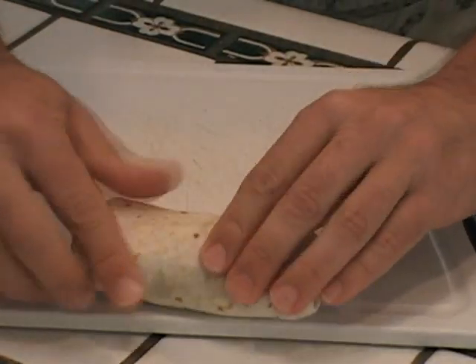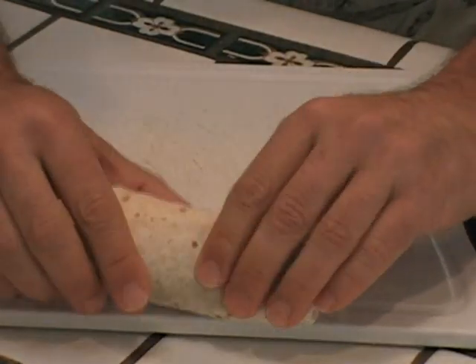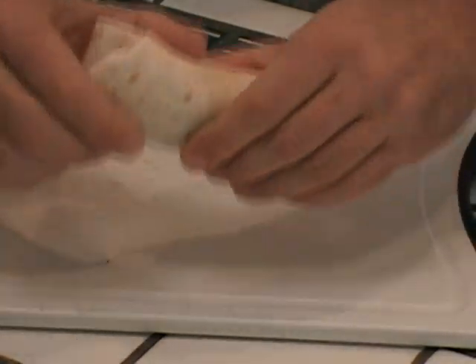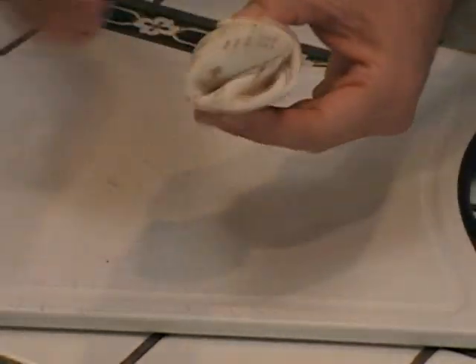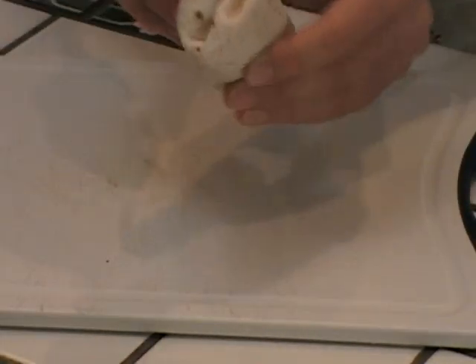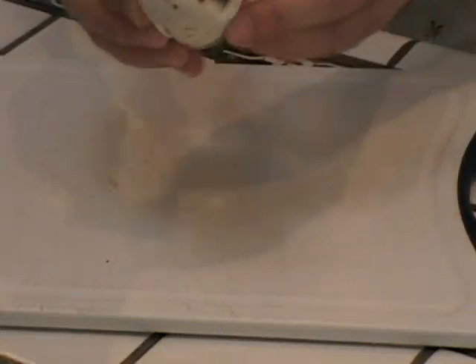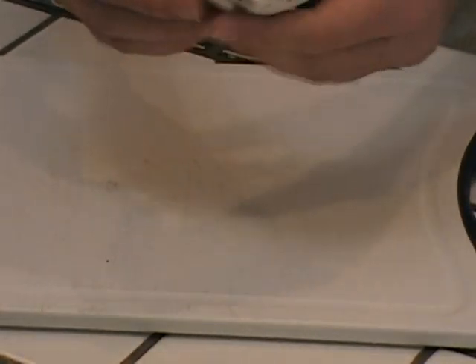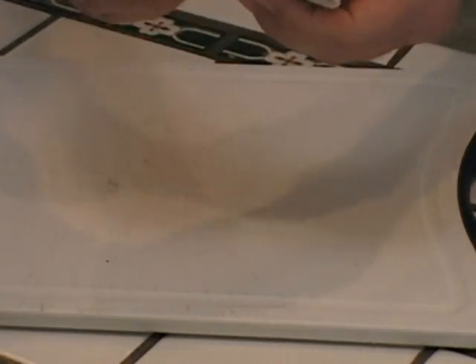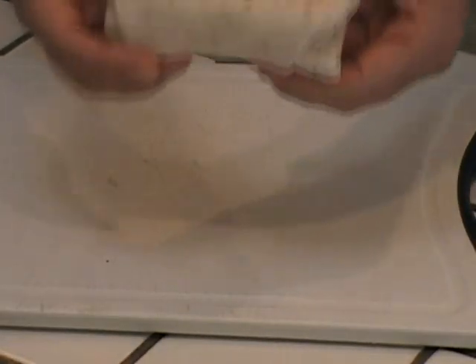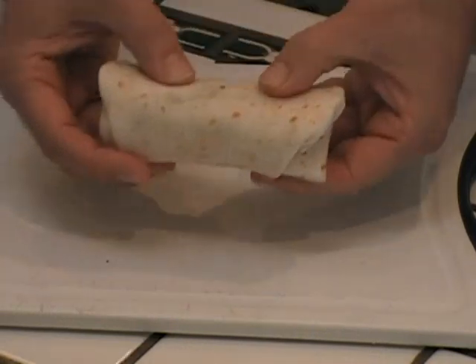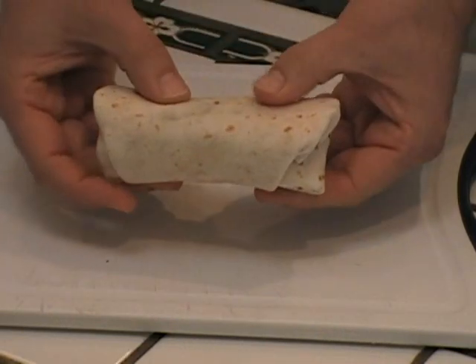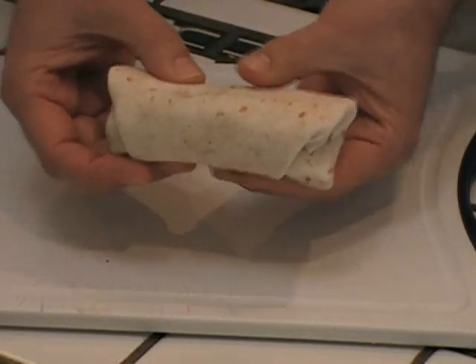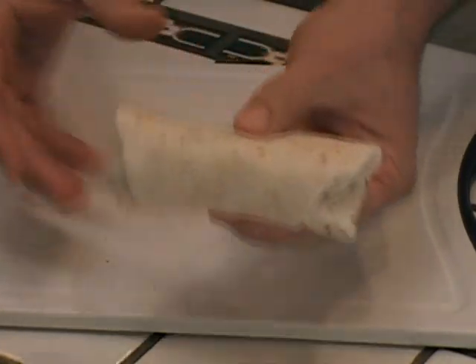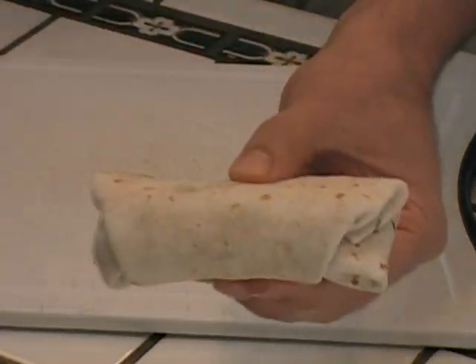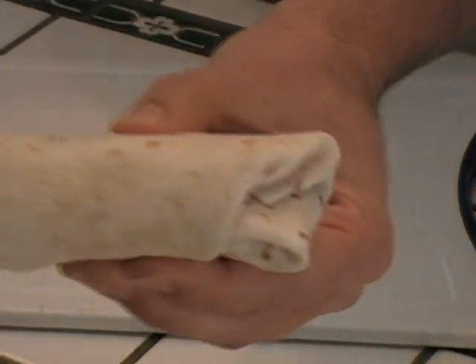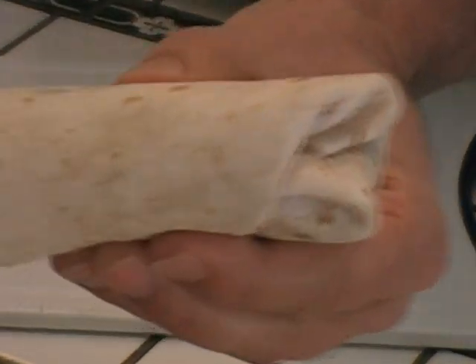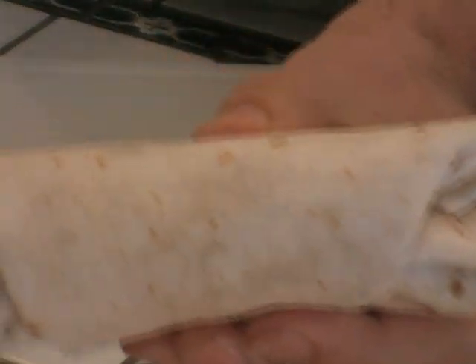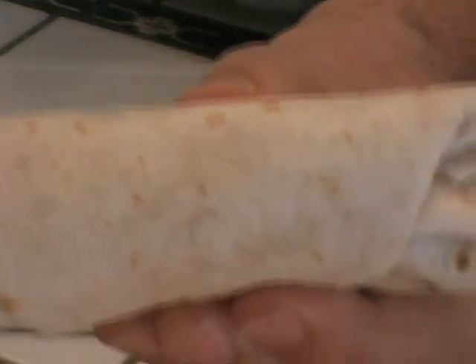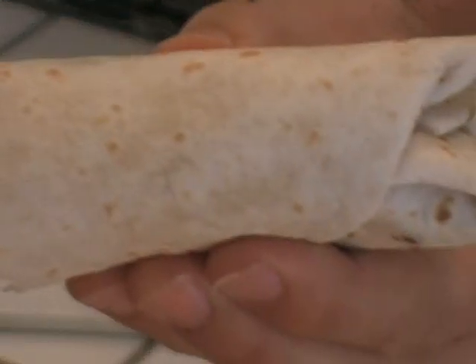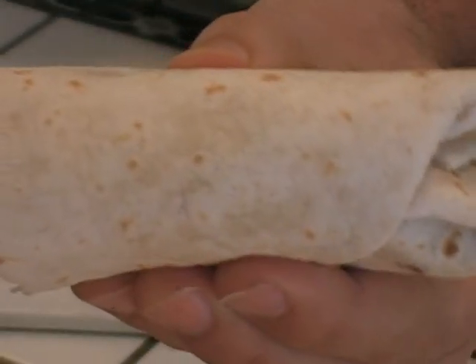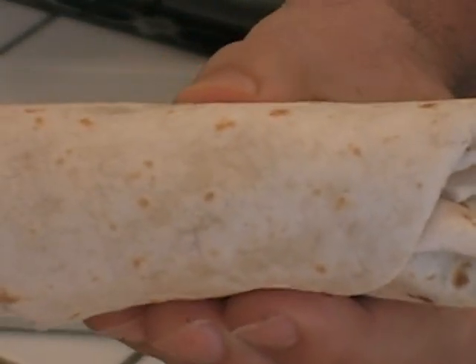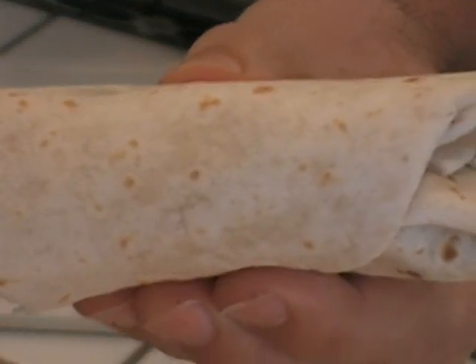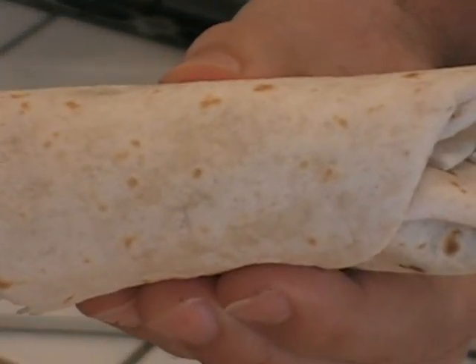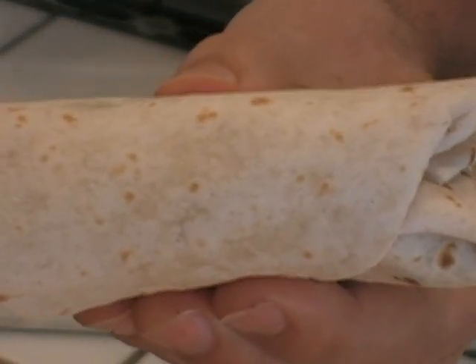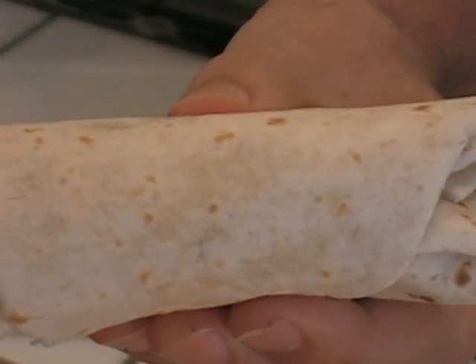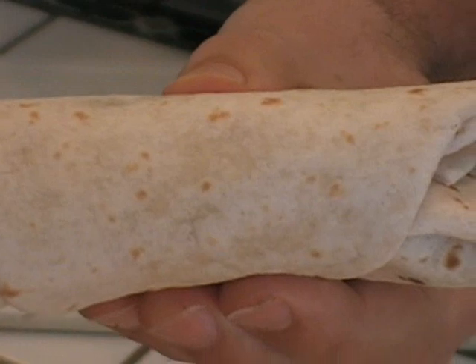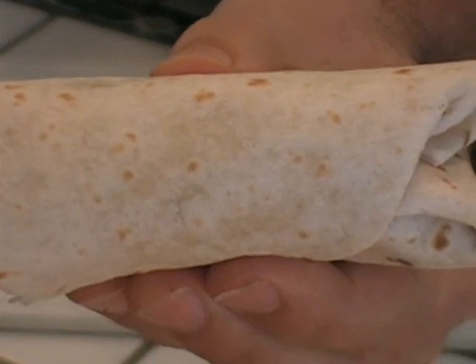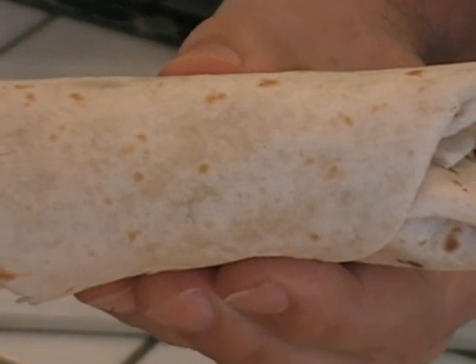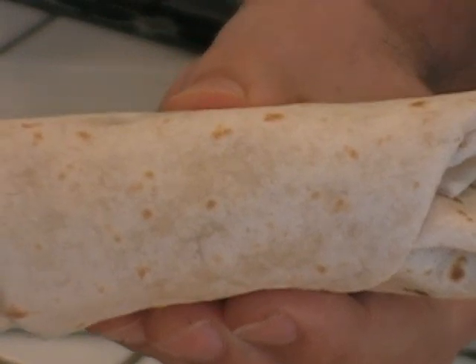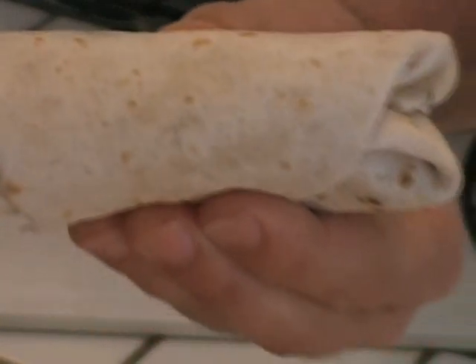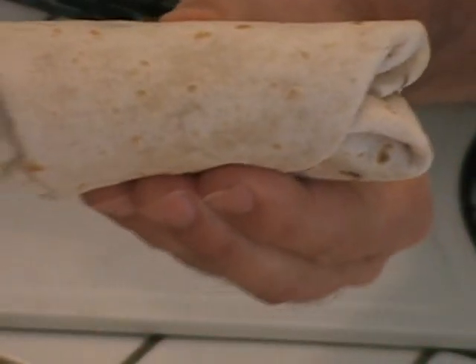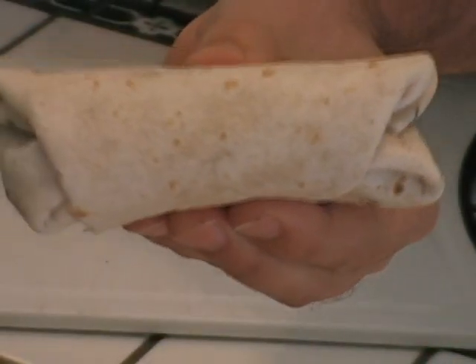Voila. That's how you fold a burrito. Any other questions? Leave a comment. Until next time, peace.